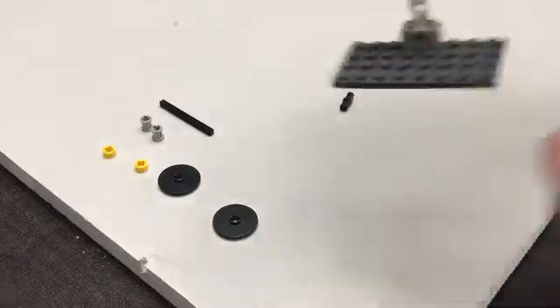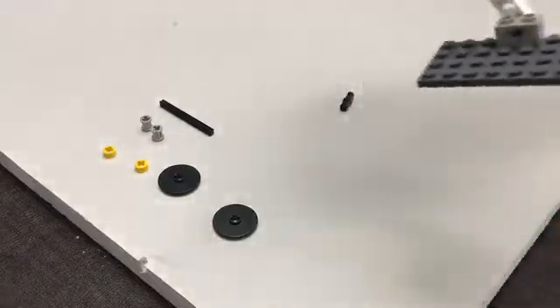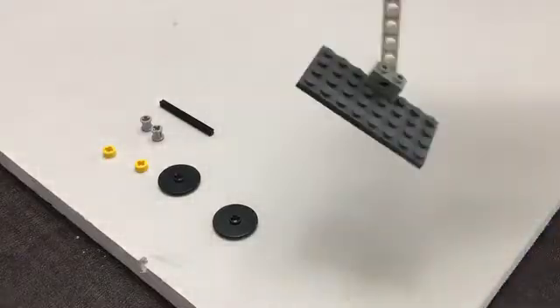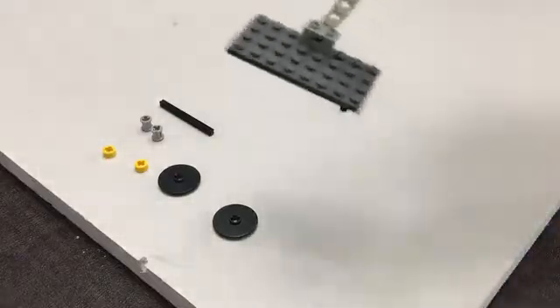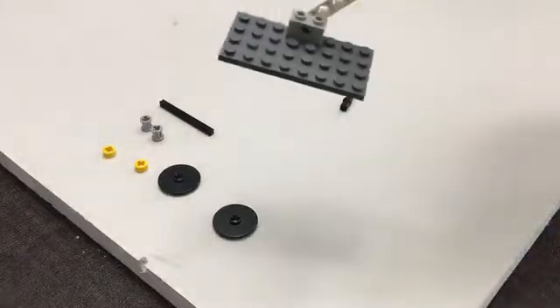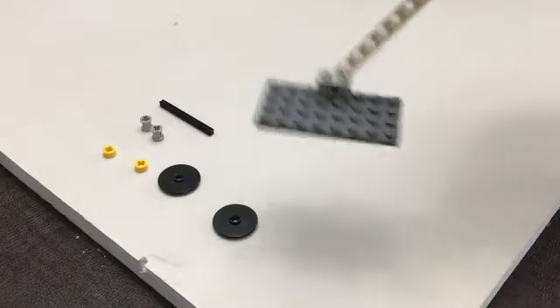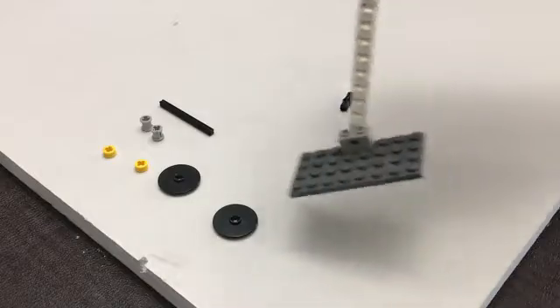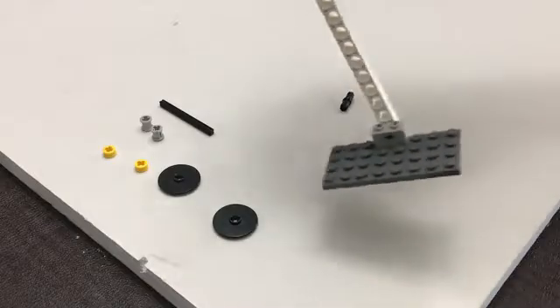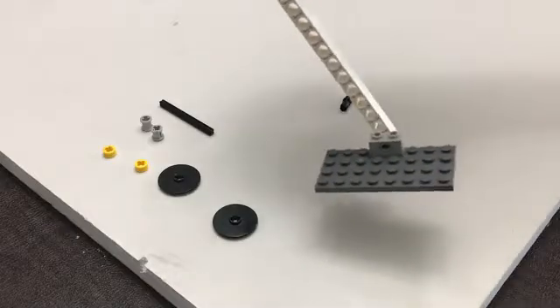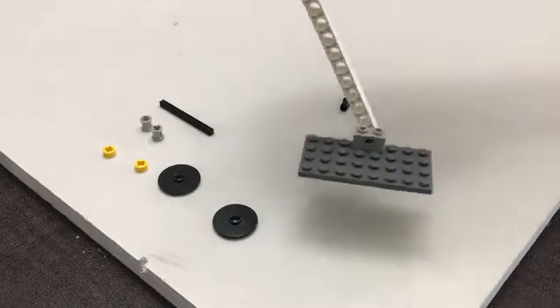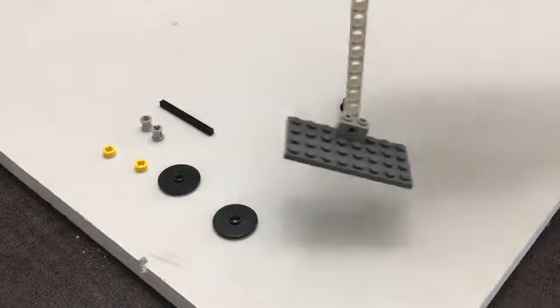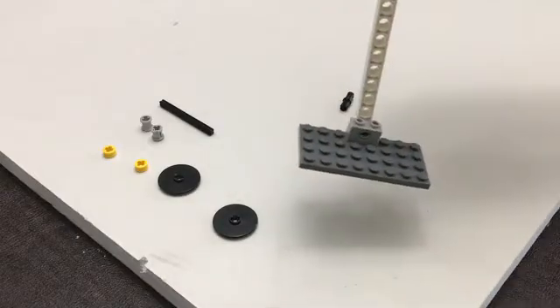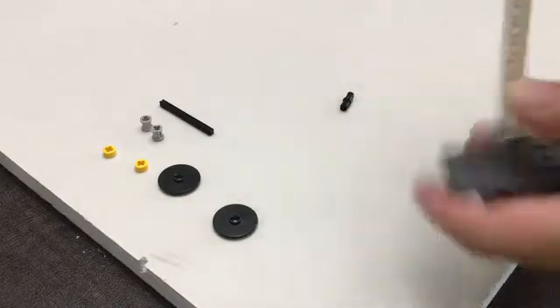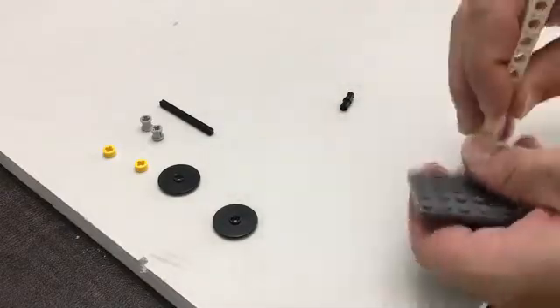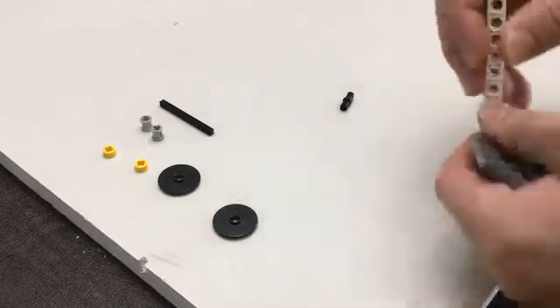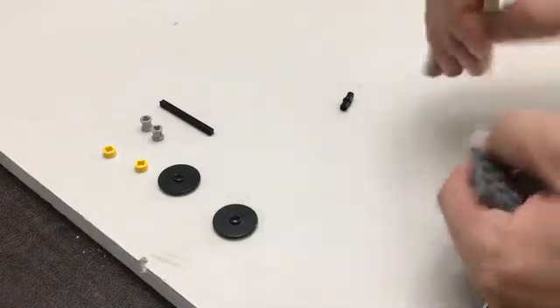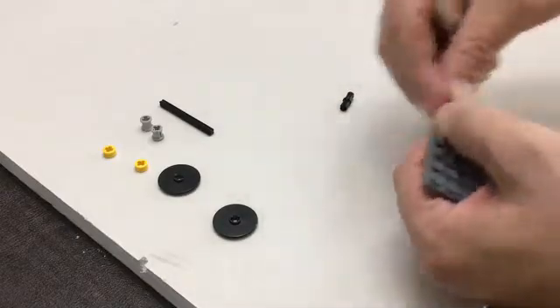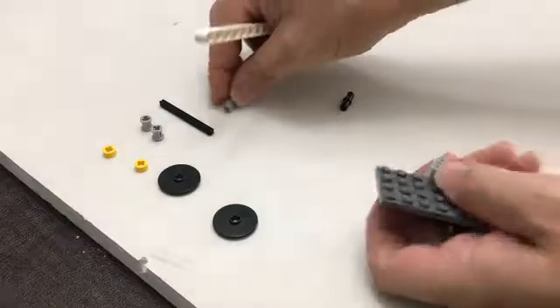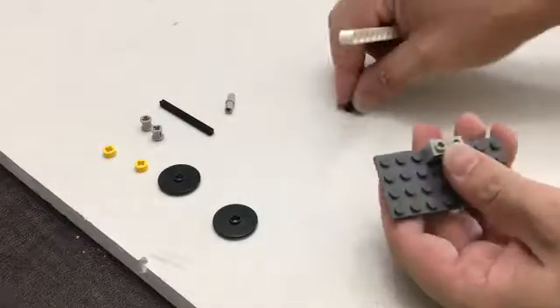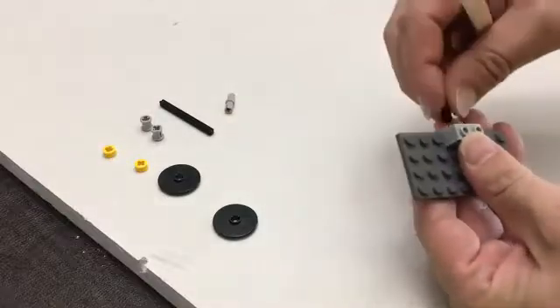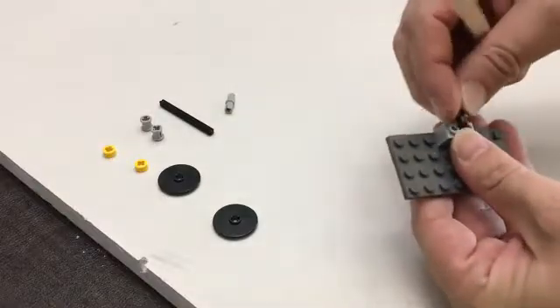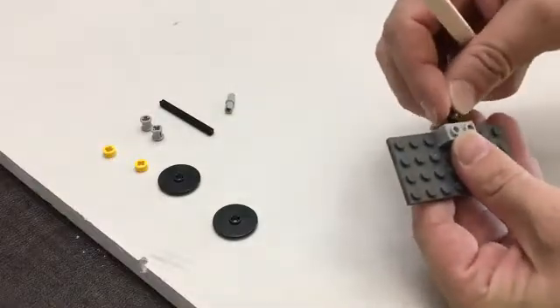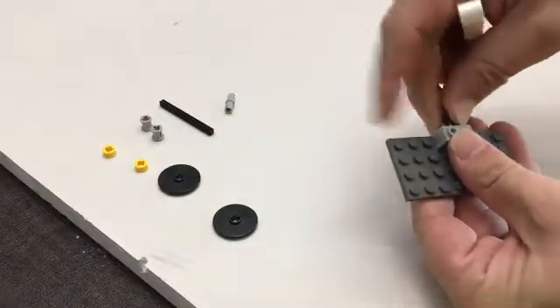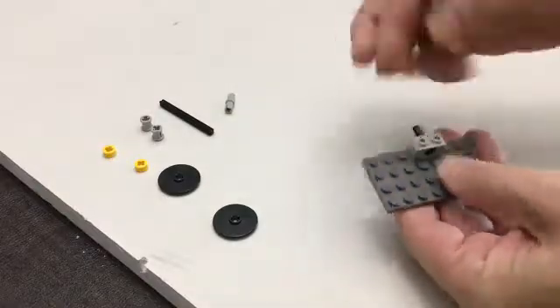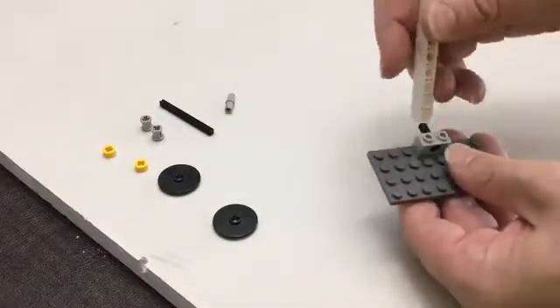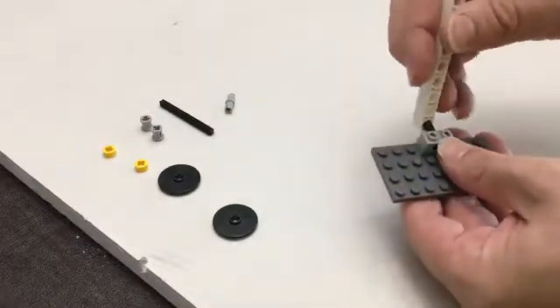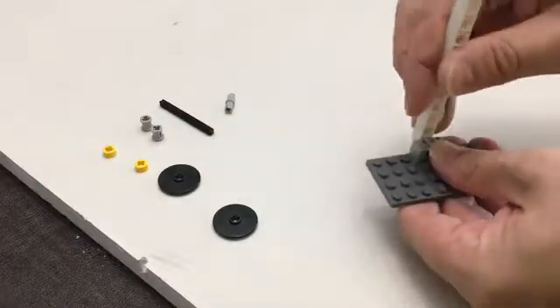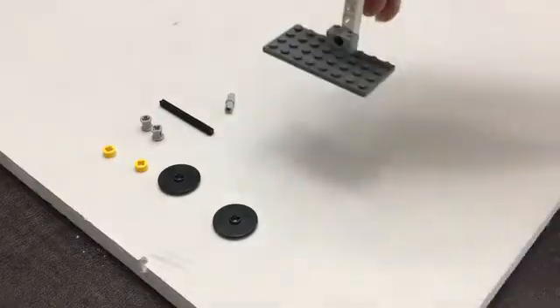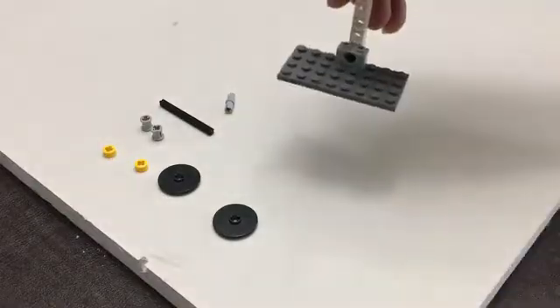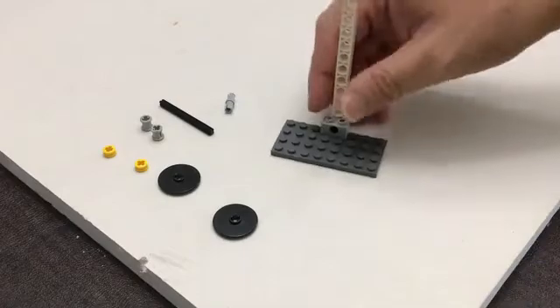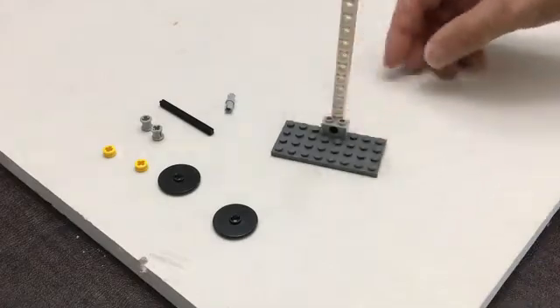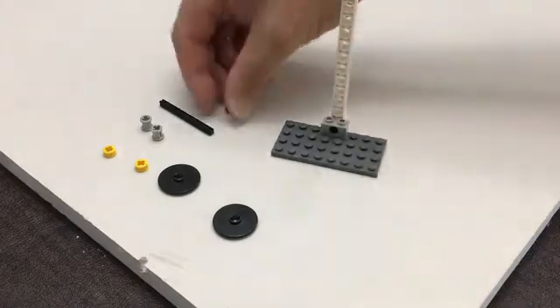No matter which way I angle it, see how it kind of stays upright. It's up to you — you're going to have to make that modification and test it out and see how it goes. But for right now I'm just going to use the black pin, and it's like that.